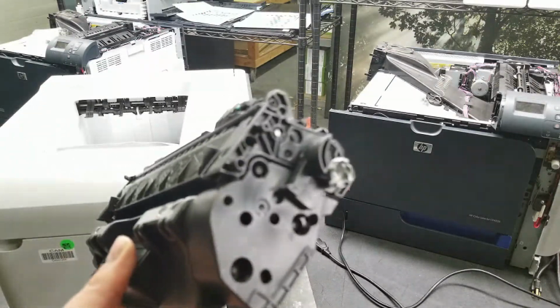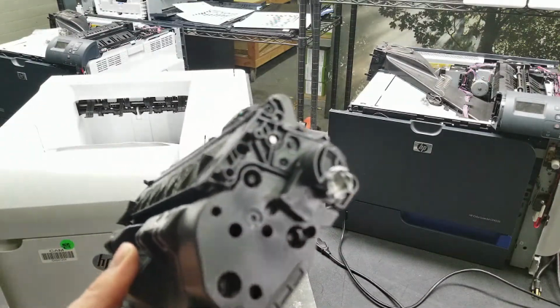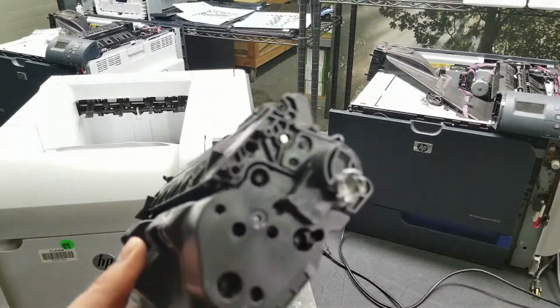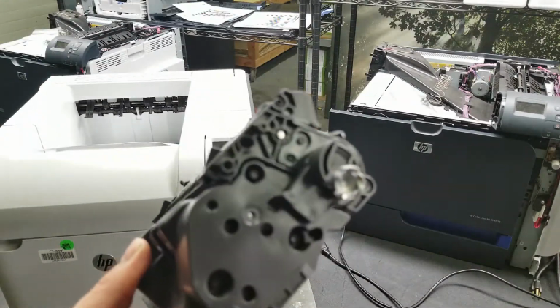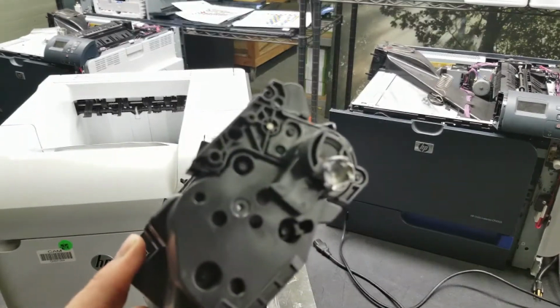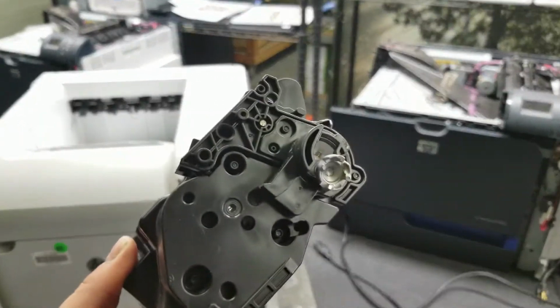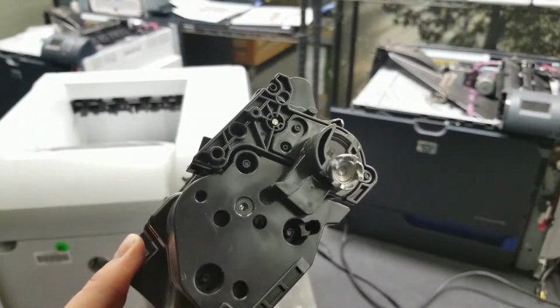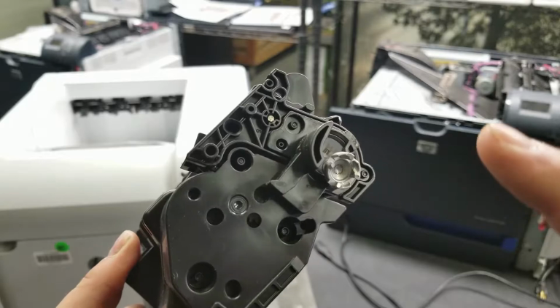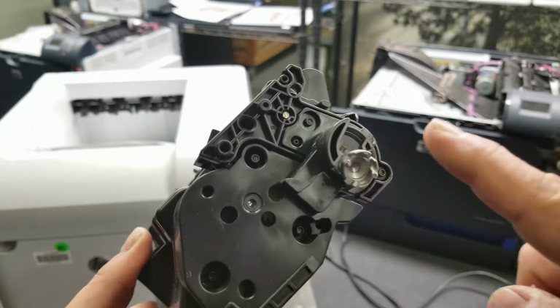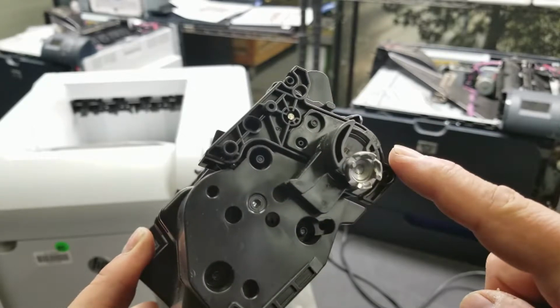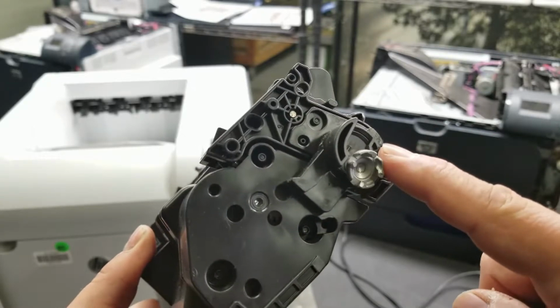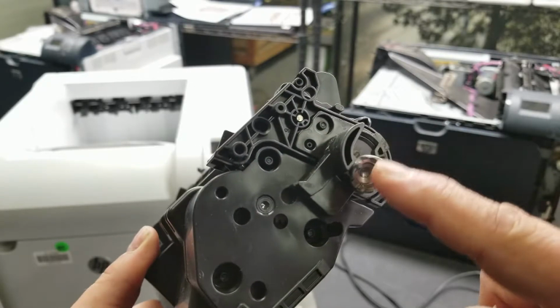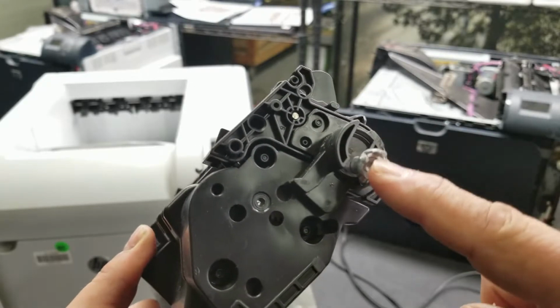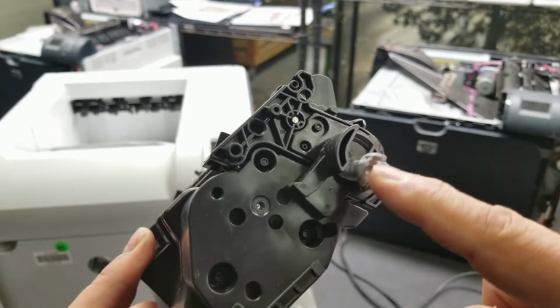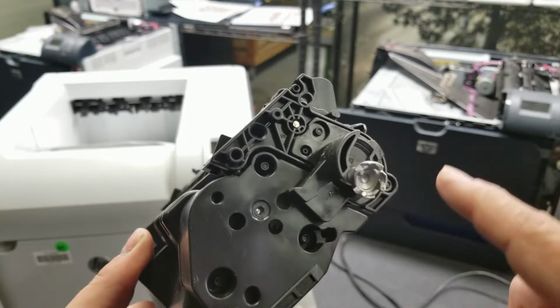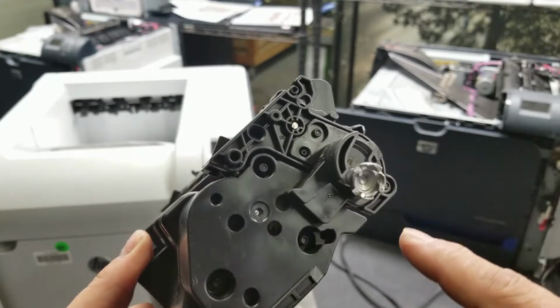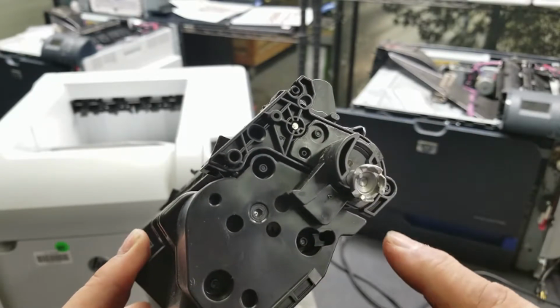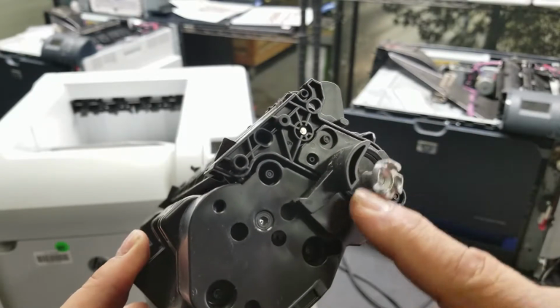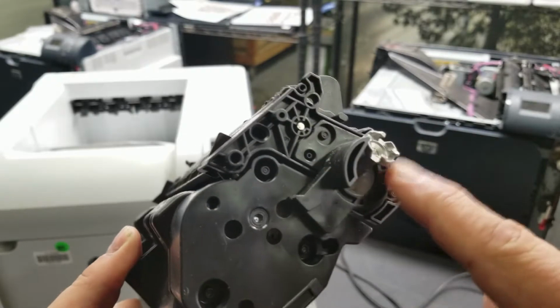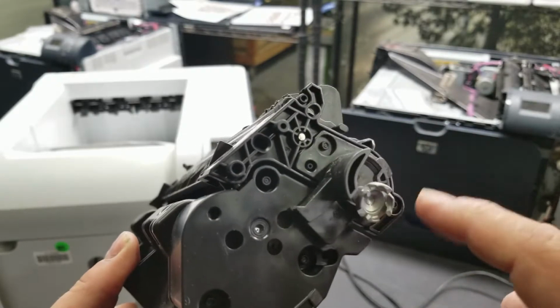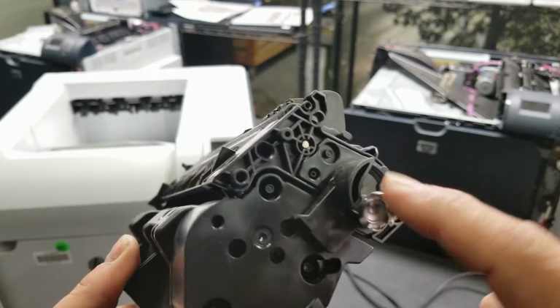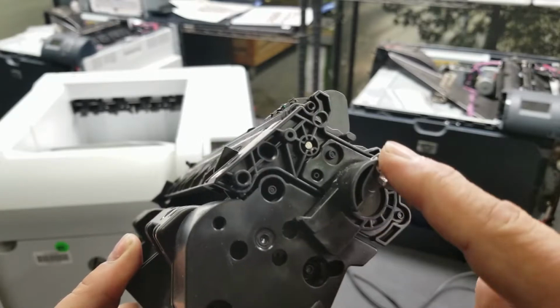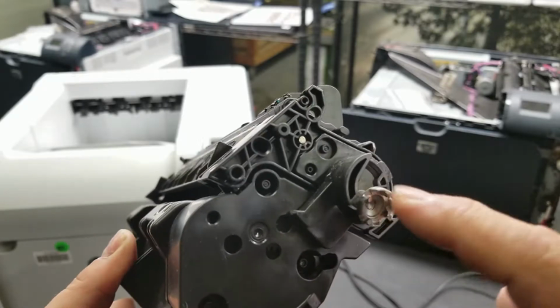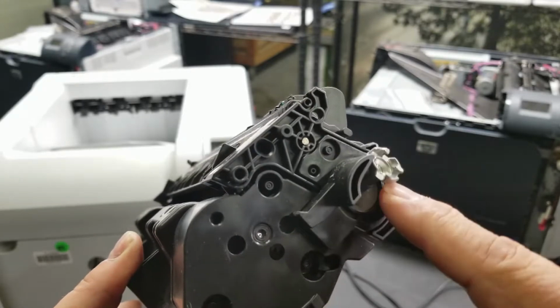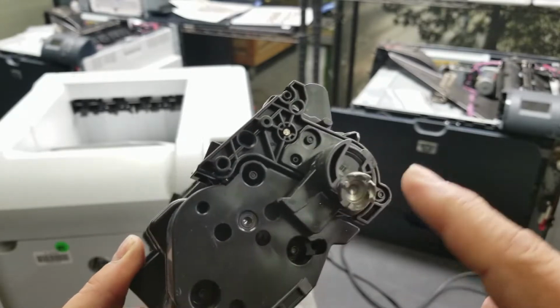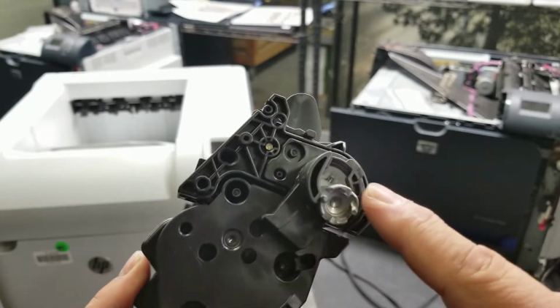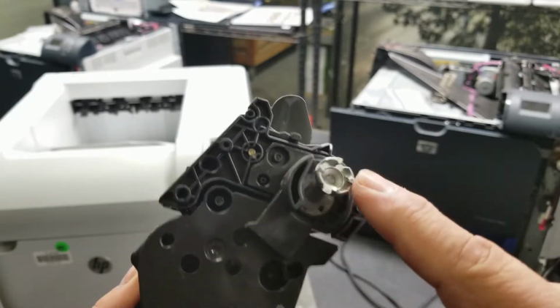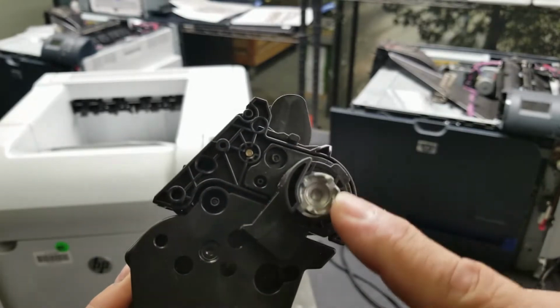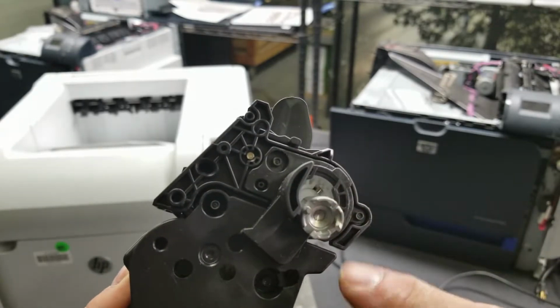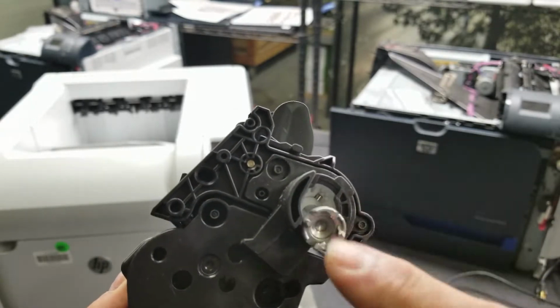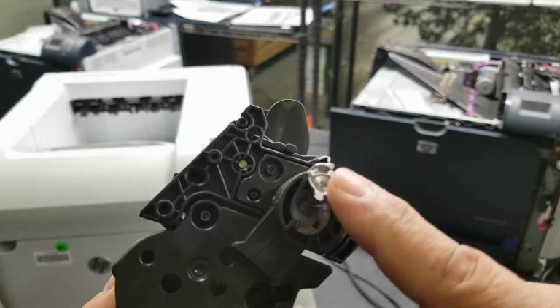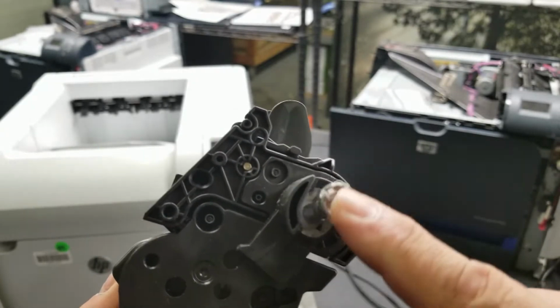Looking at the side here, this is like a little drum interactor — it's attached to the drum. A lot of people see this and think it's broken because it's dangling, but that's how it's supposed to be.